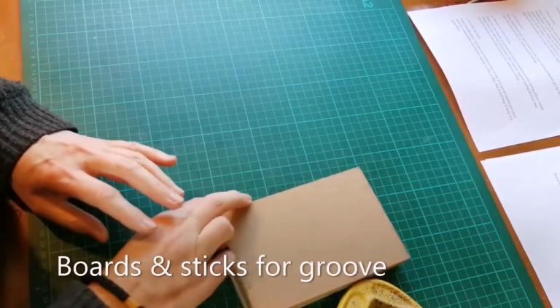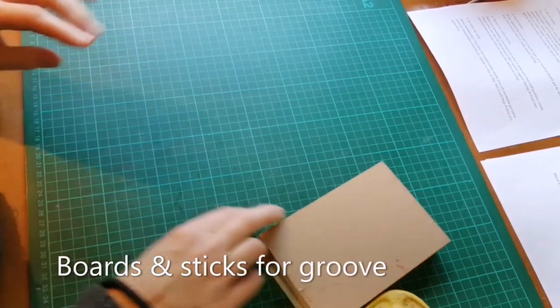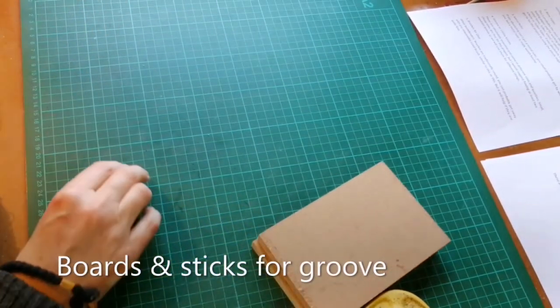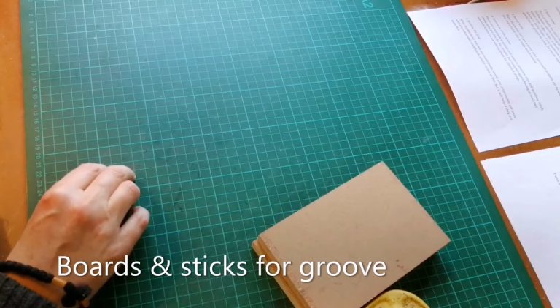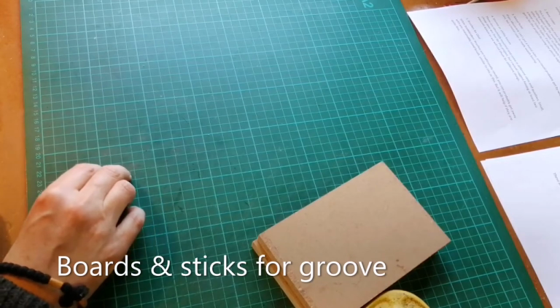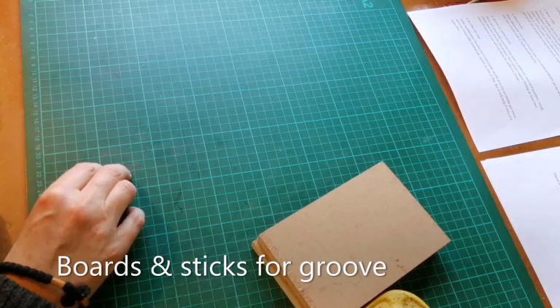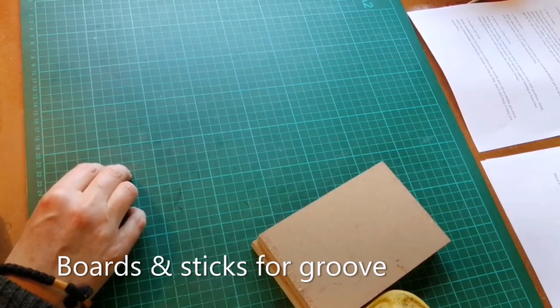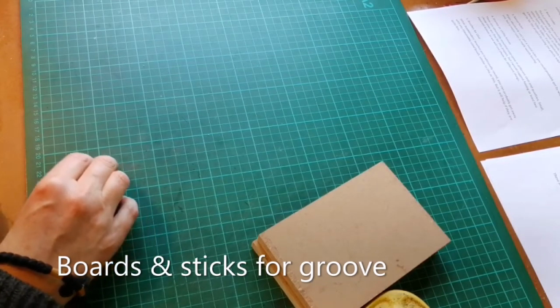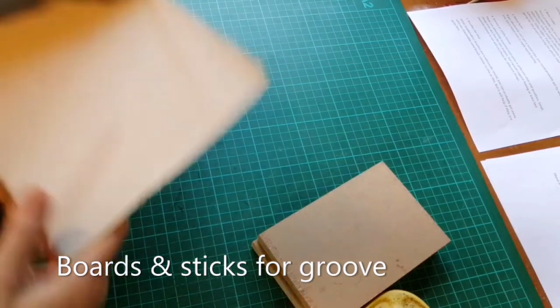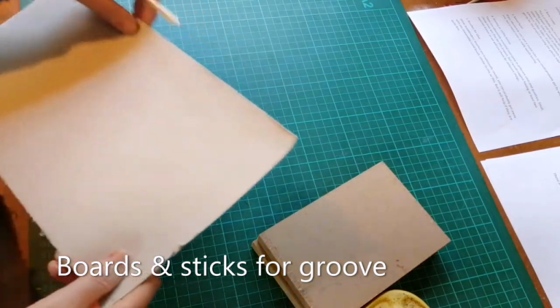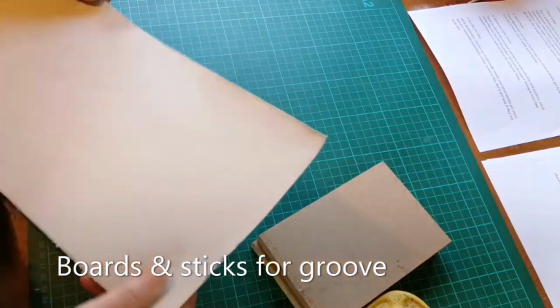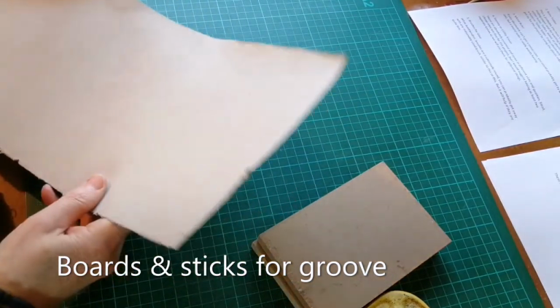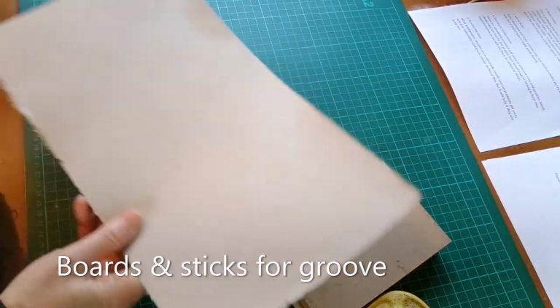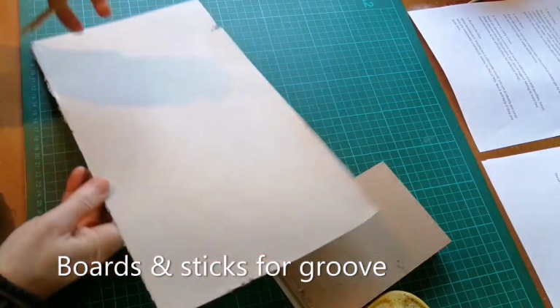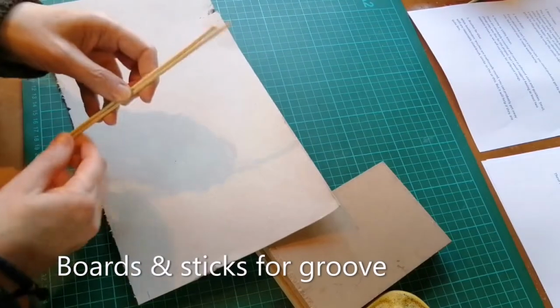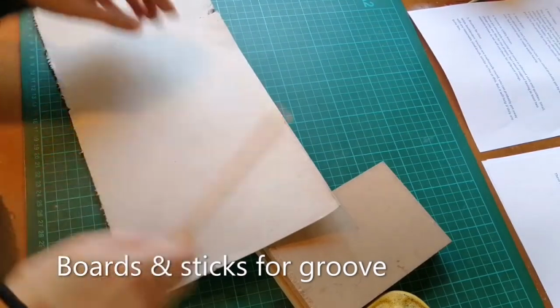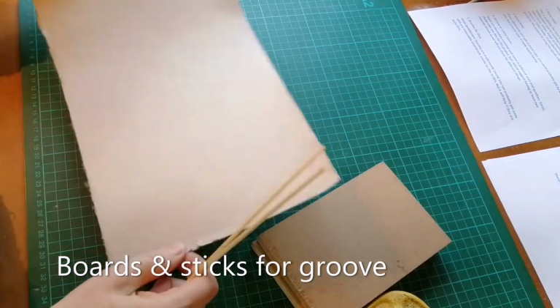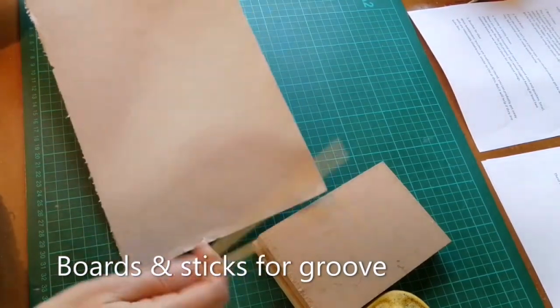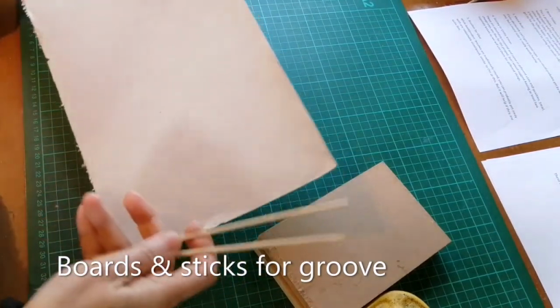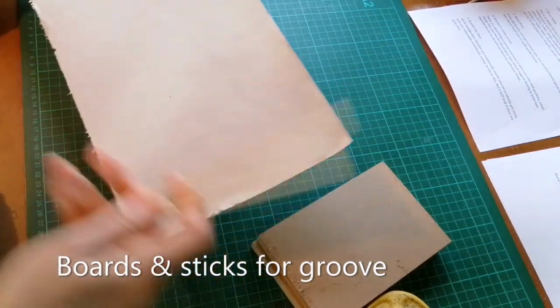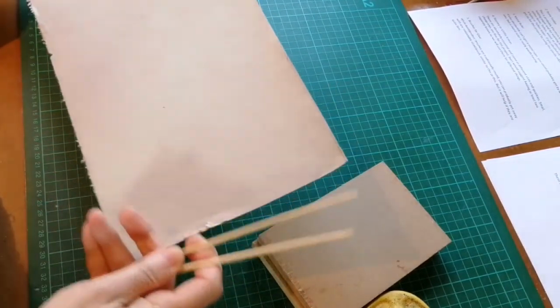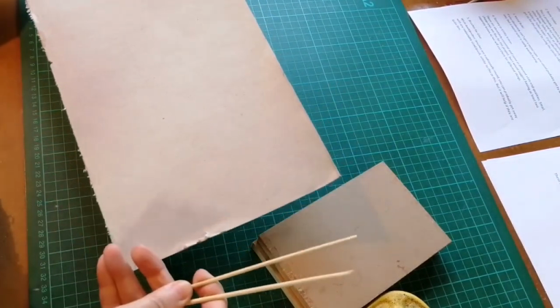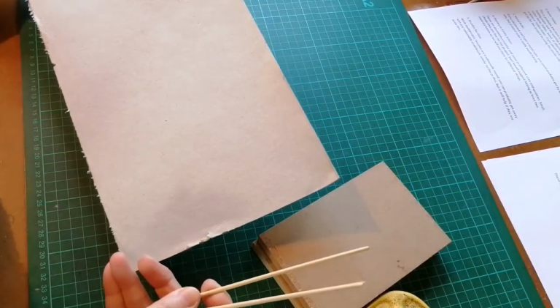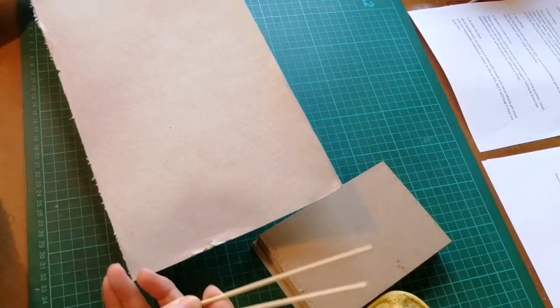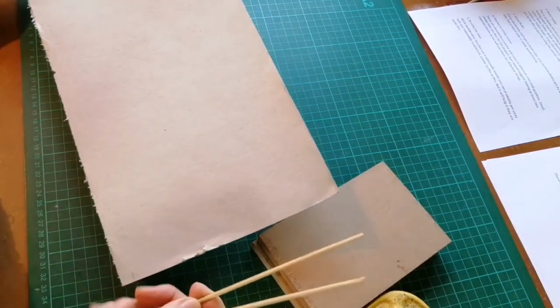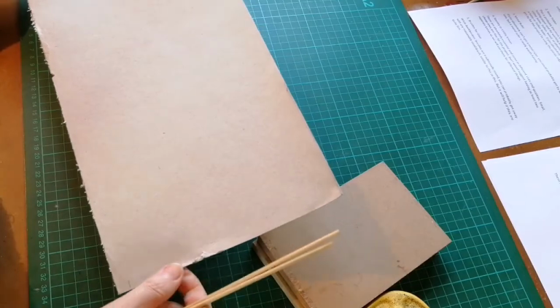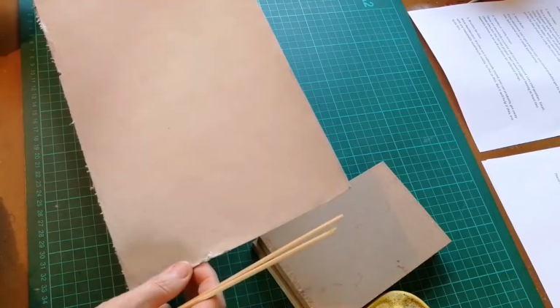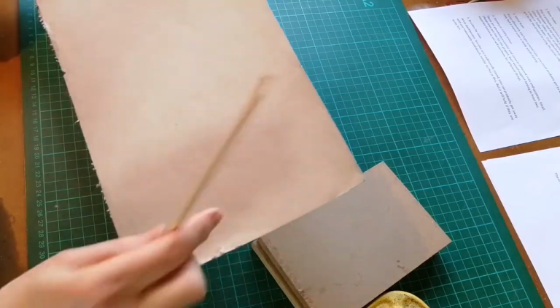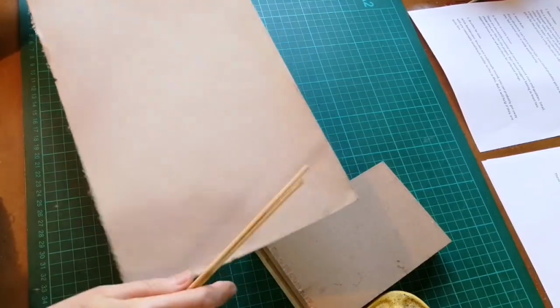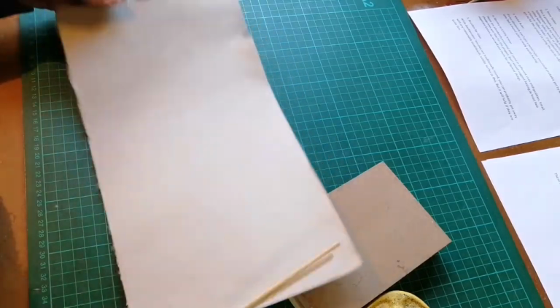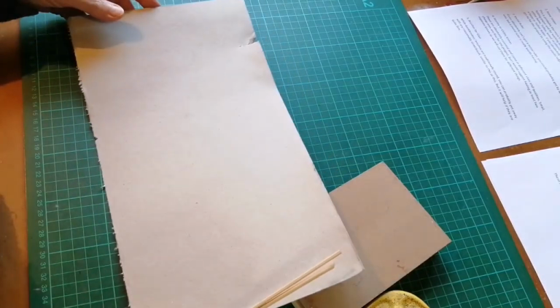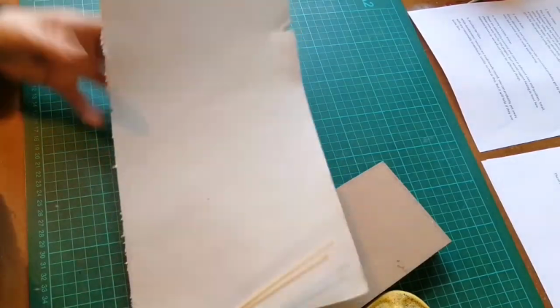The last equipment item is optional: you may want to have some board and sticks for making a groove on the spine, but I'll explain that when we get there.